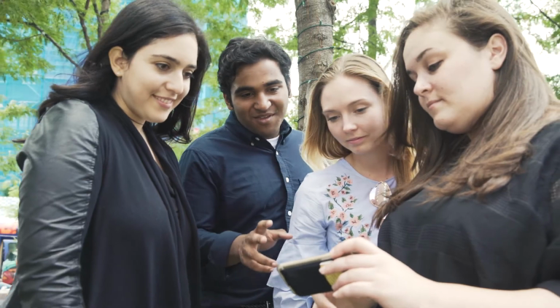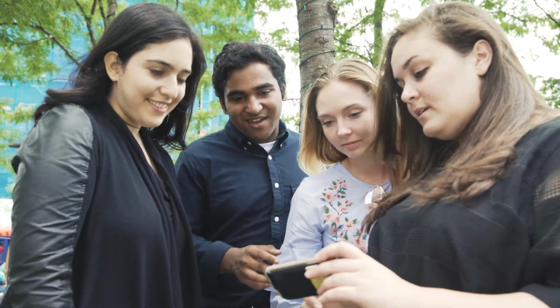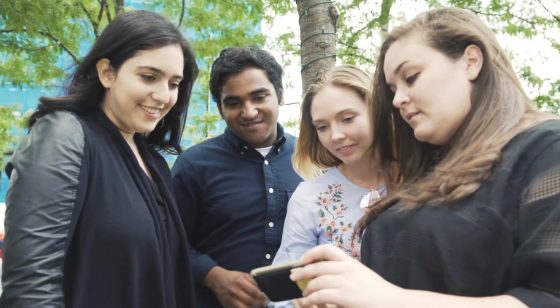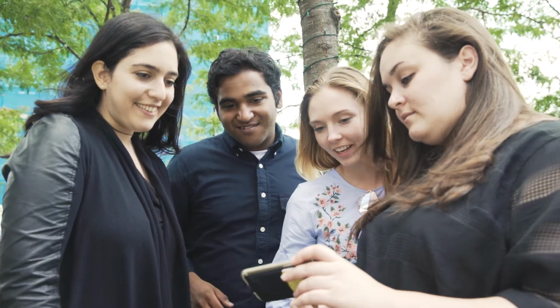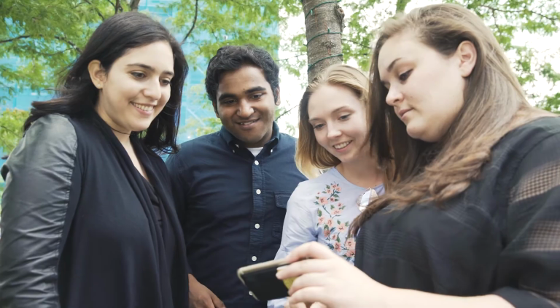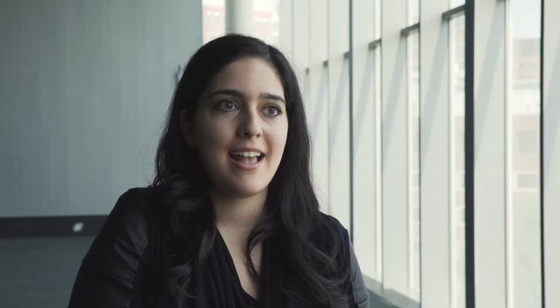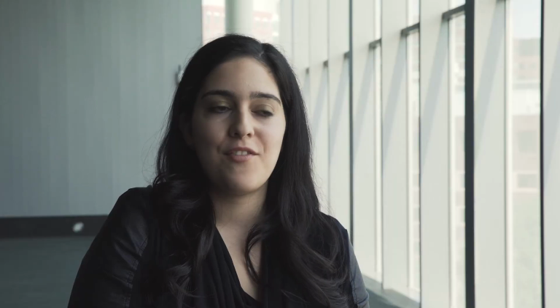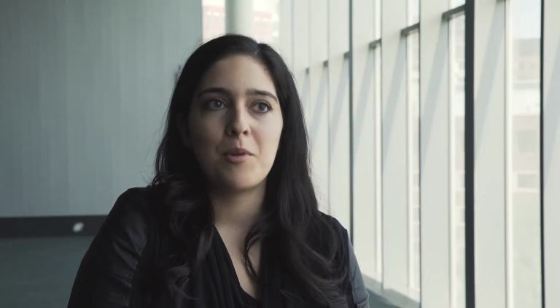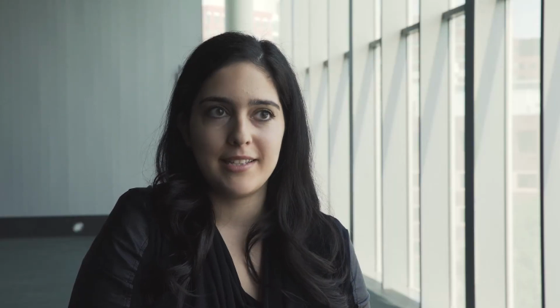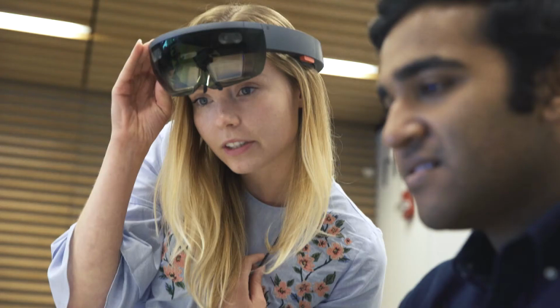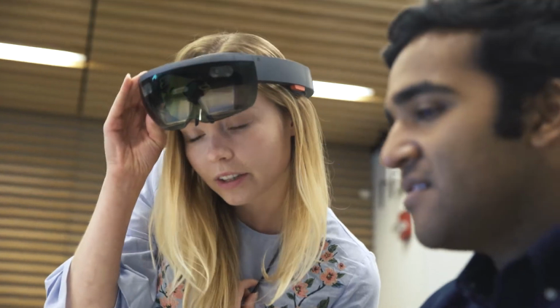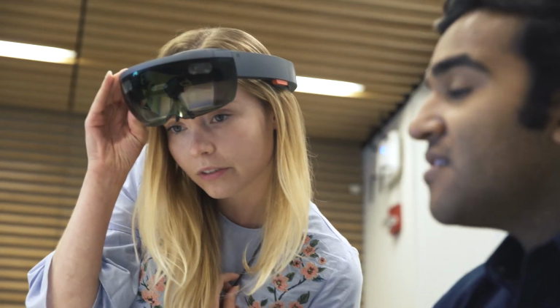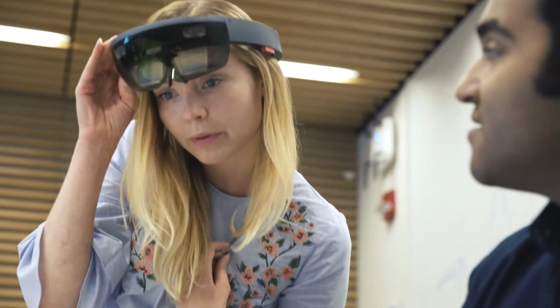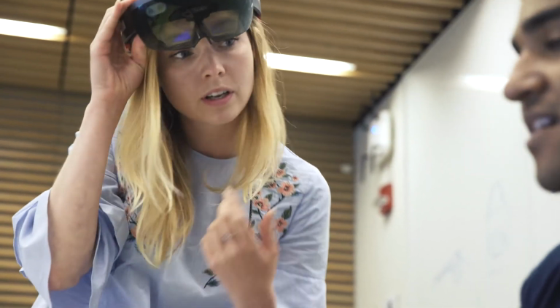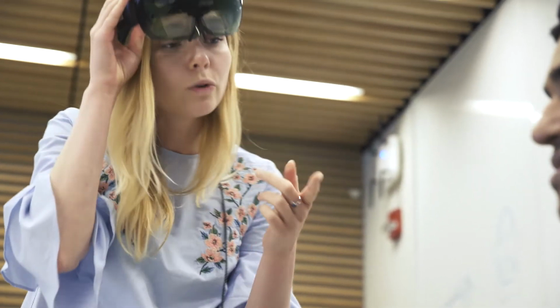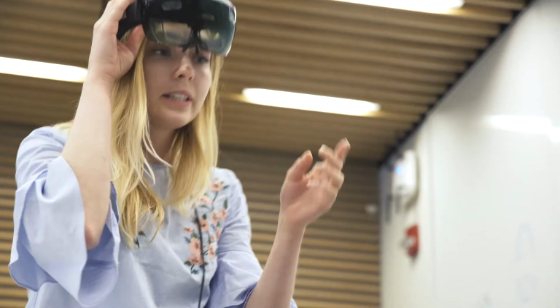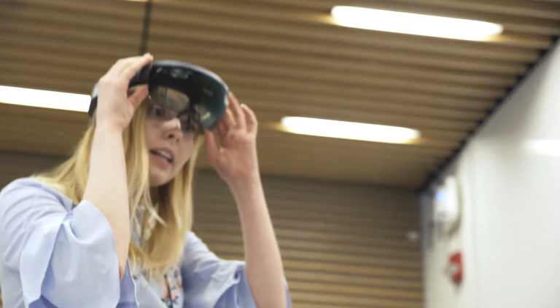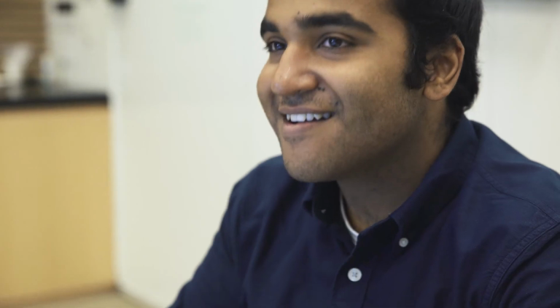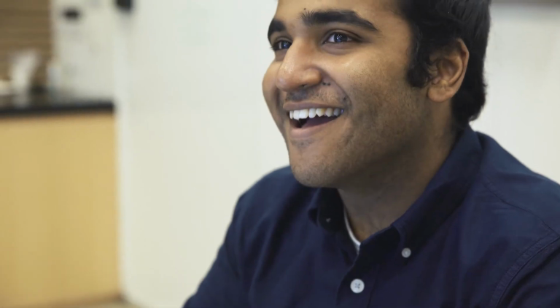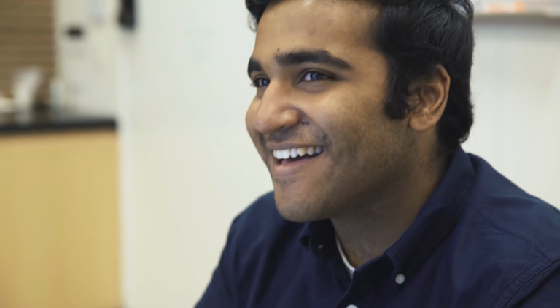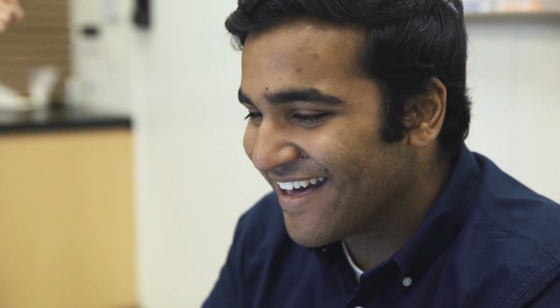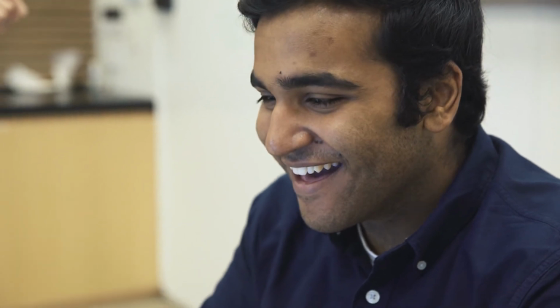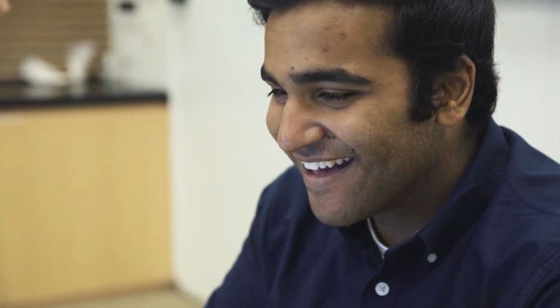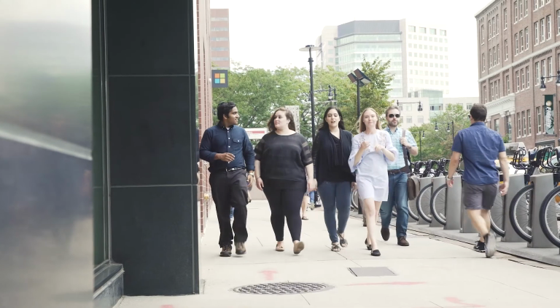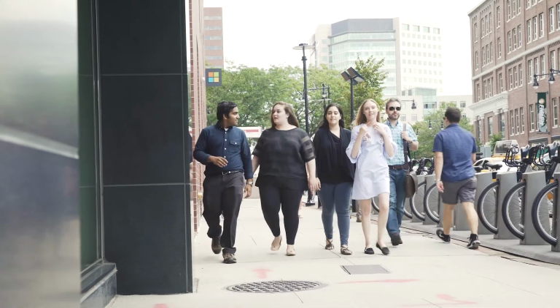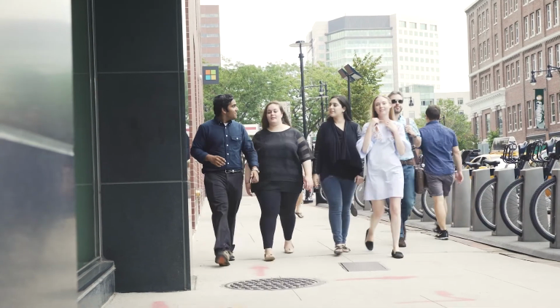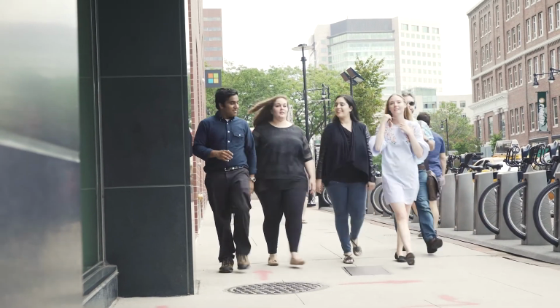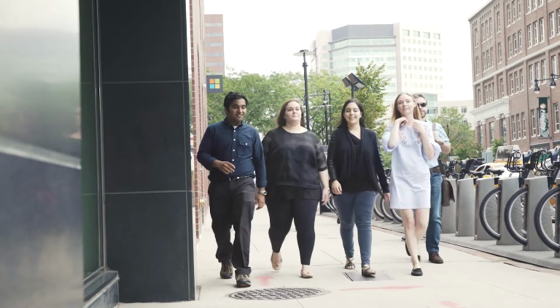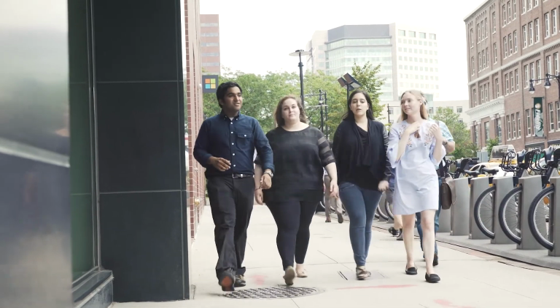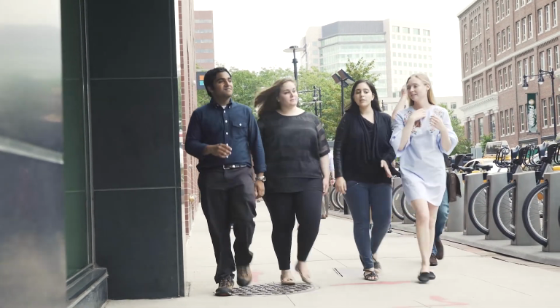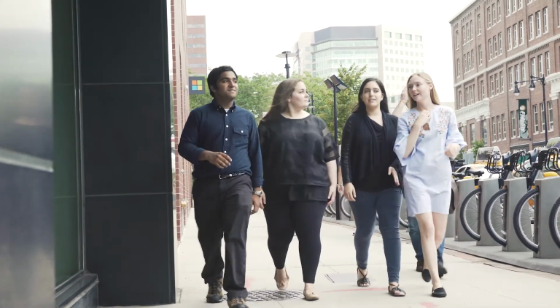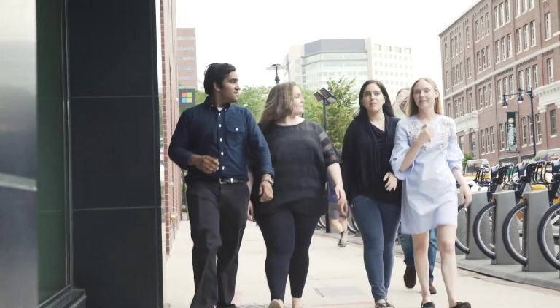Working with this team is a phenomenal process. It's the most incredible thing when the people you work with are actually your heroes in the space. I learn from these guys every day and it's just an honor to work with them.